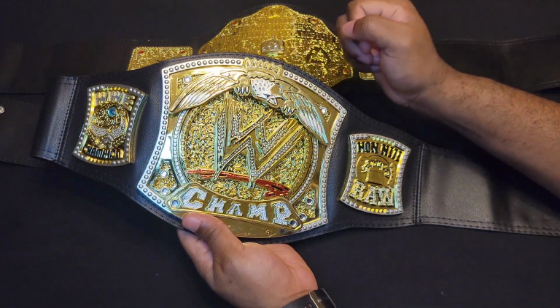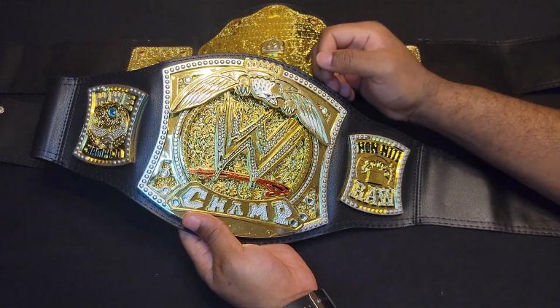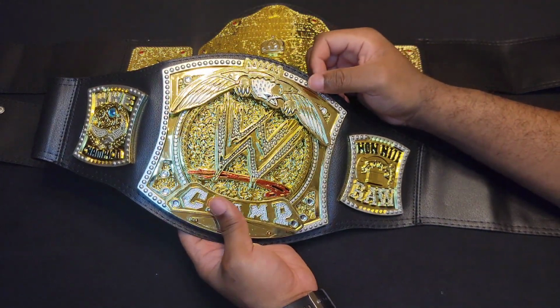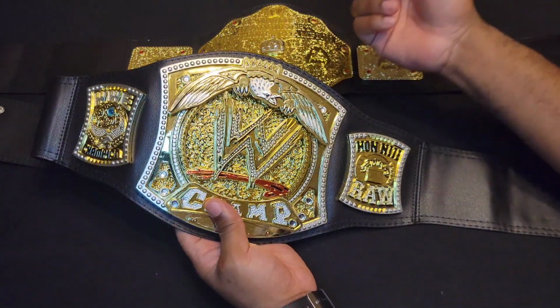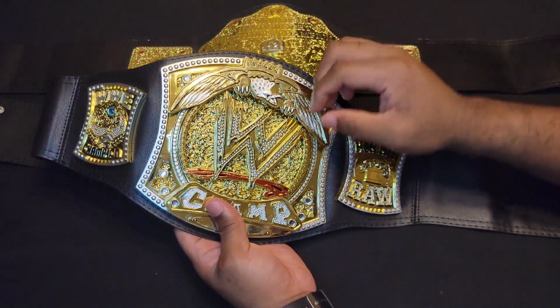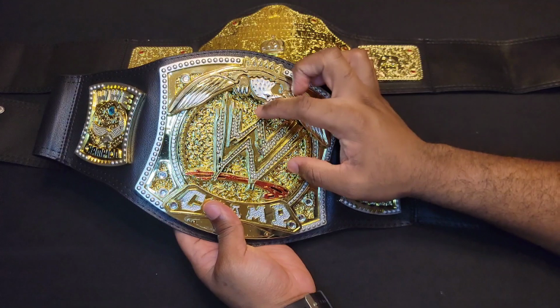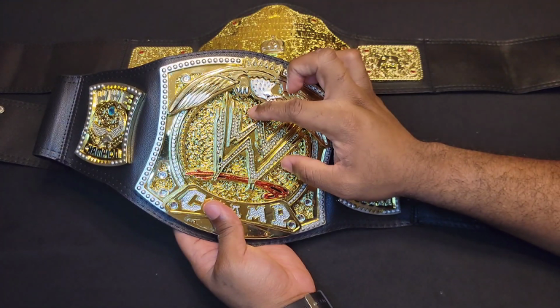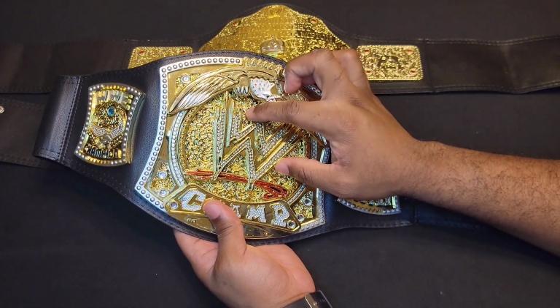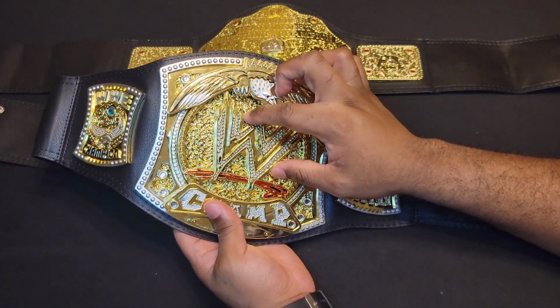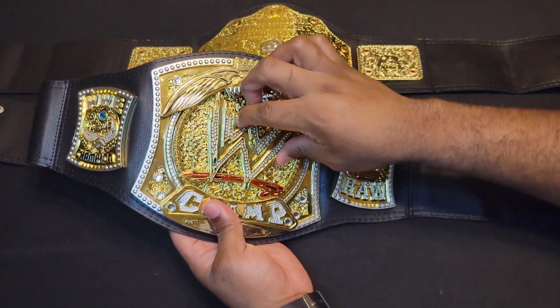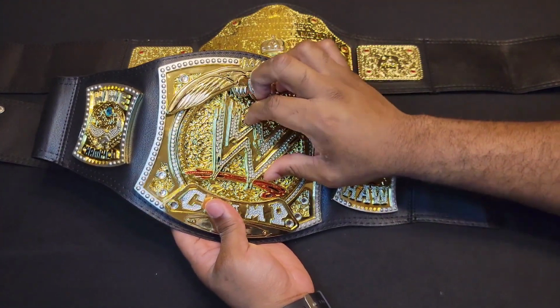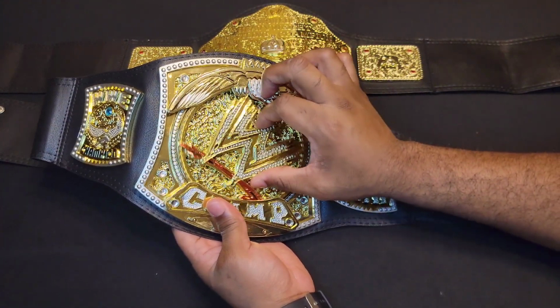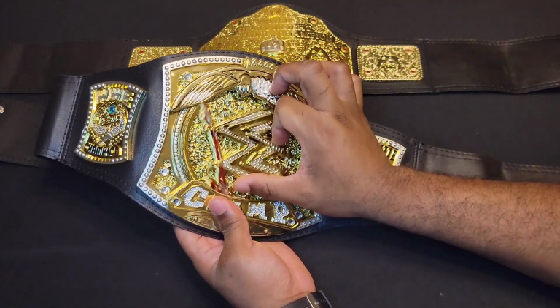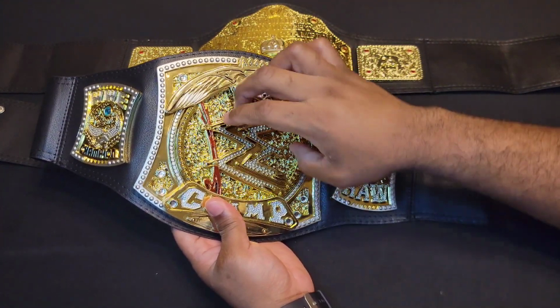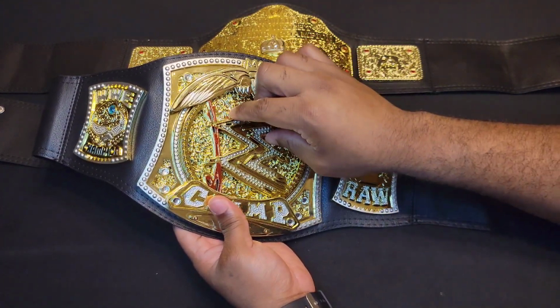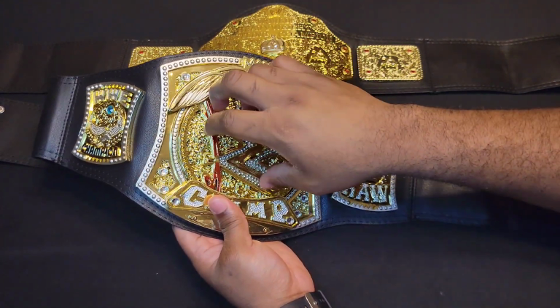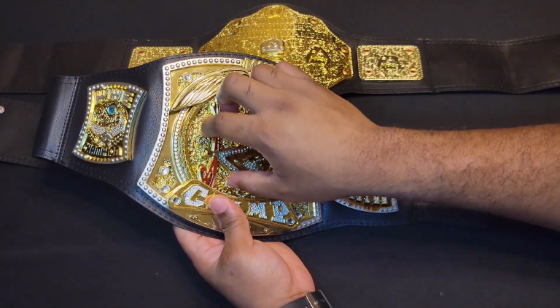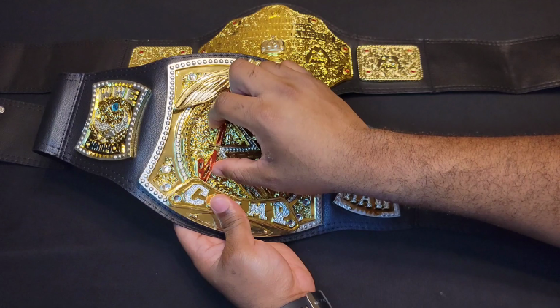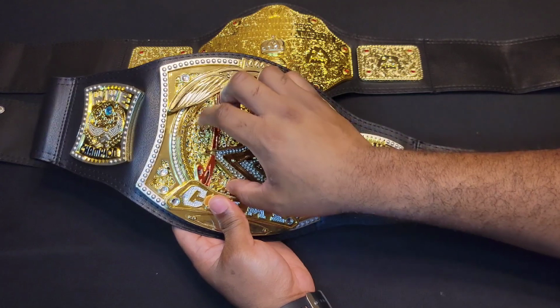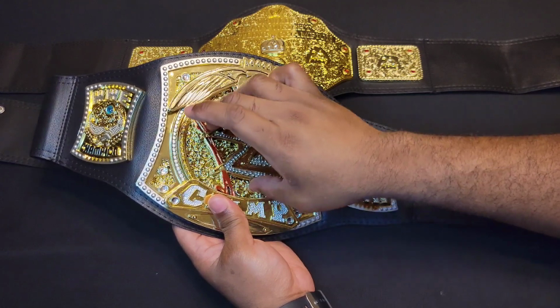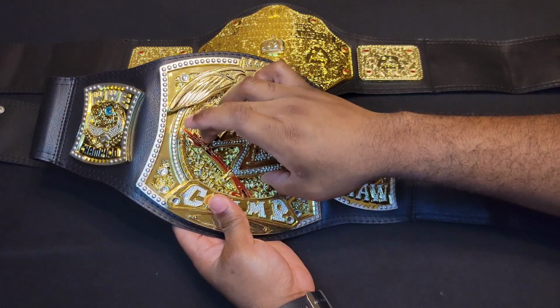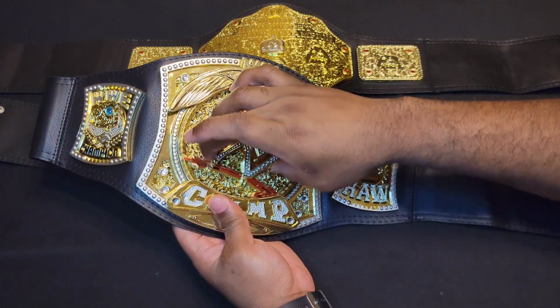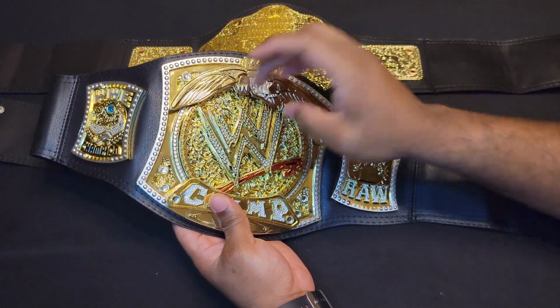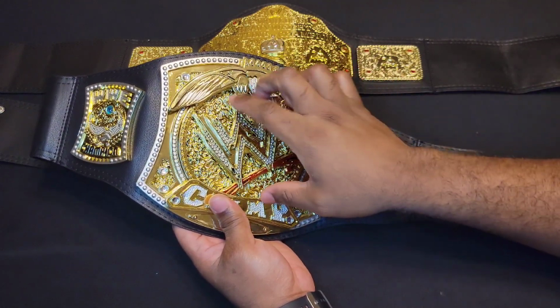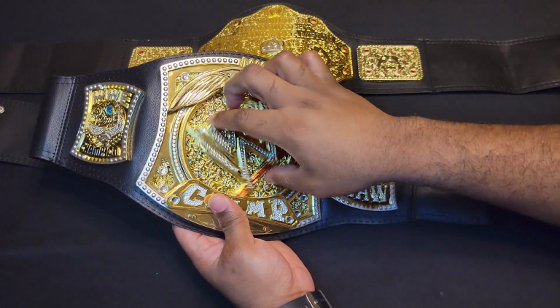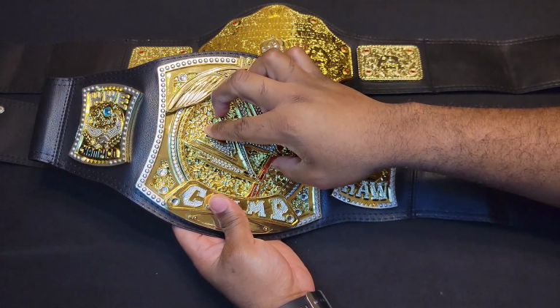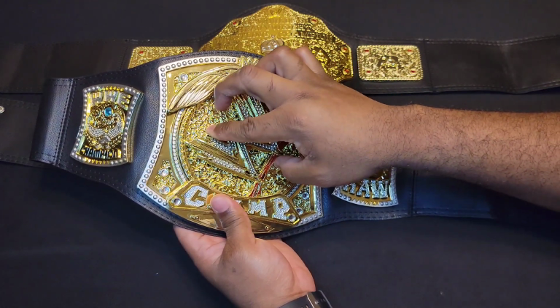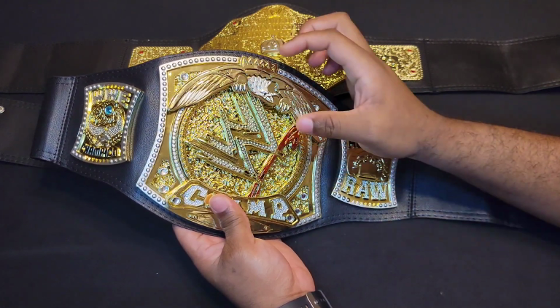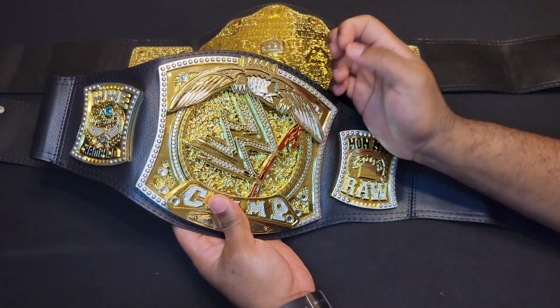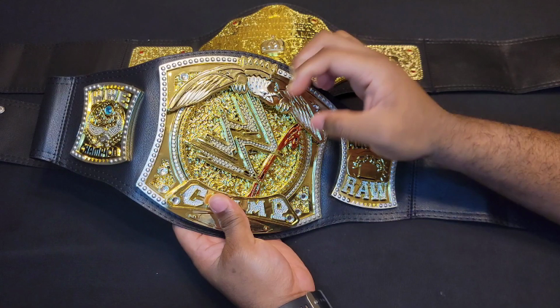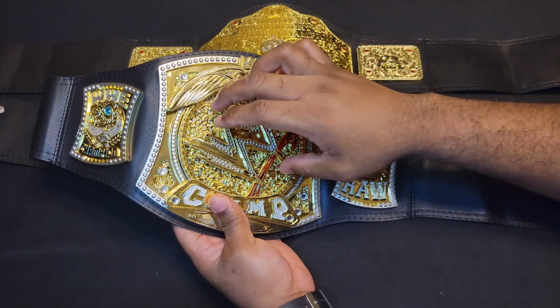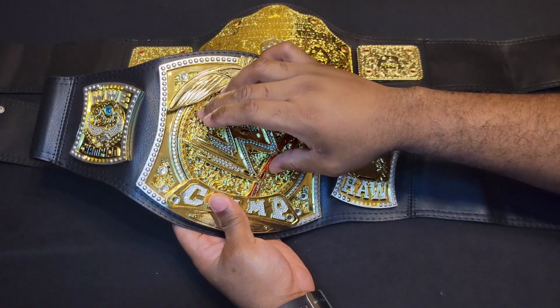Now let's get into the bad. I've noticed that the spinner doesn't quite turn as well. As you're spinning in each direction, it tends to get jammed at times.